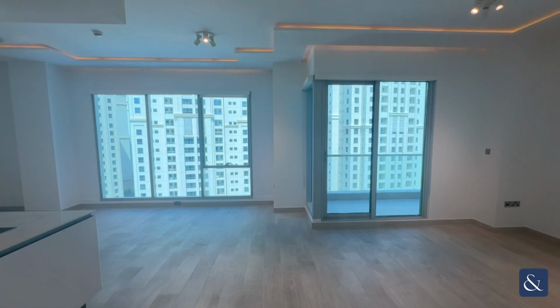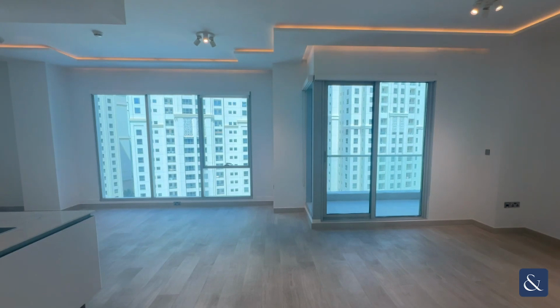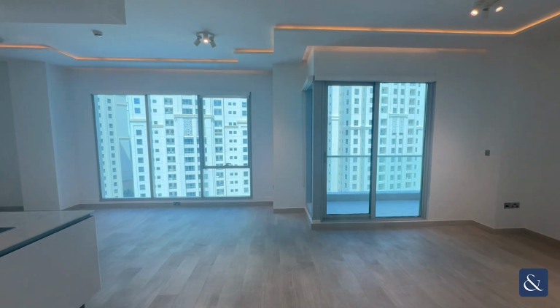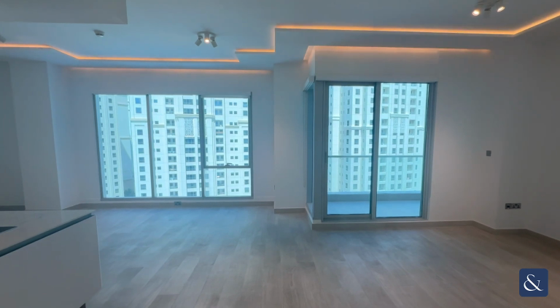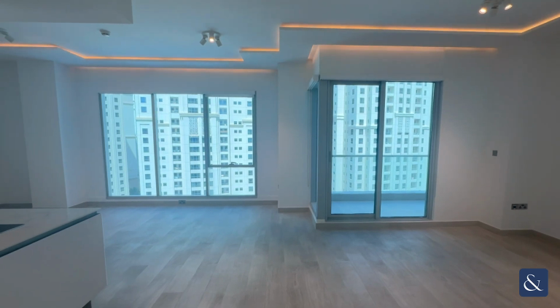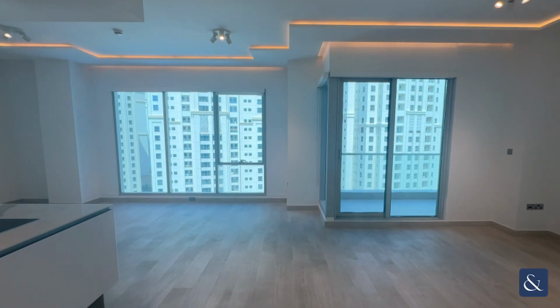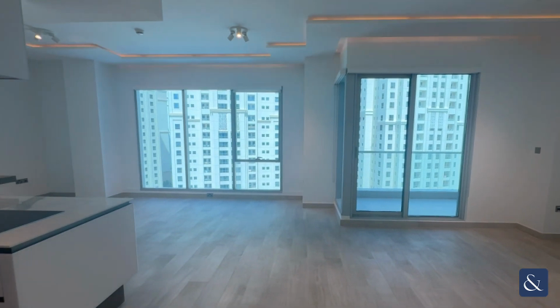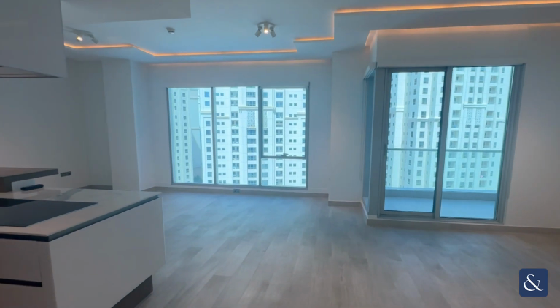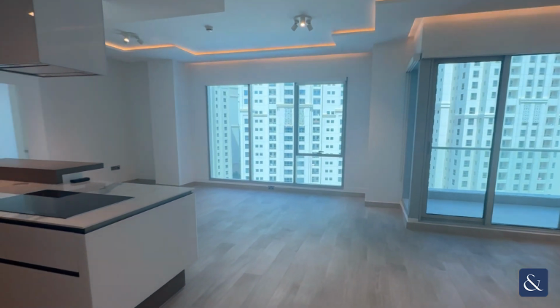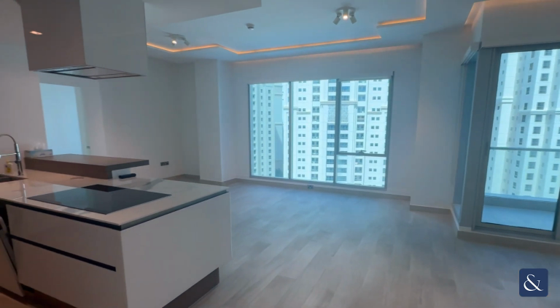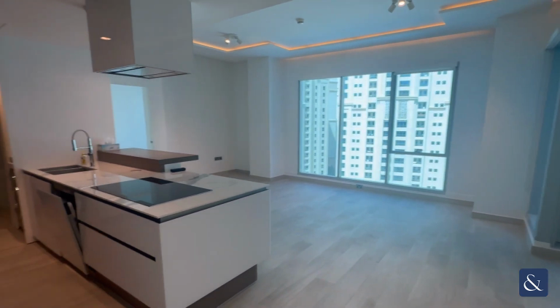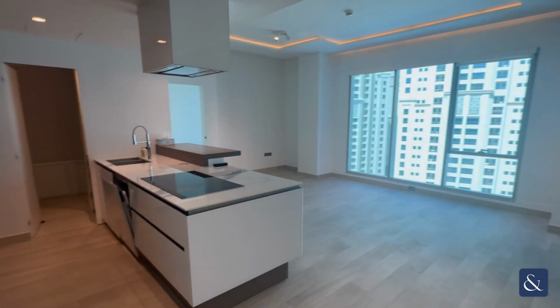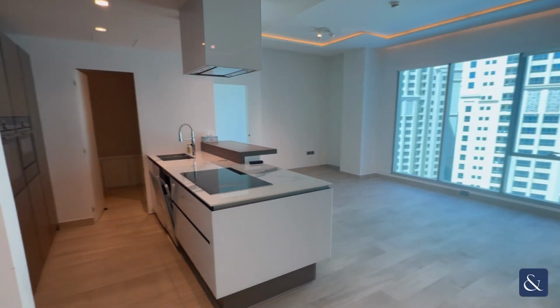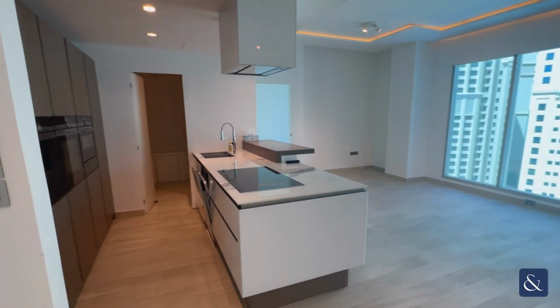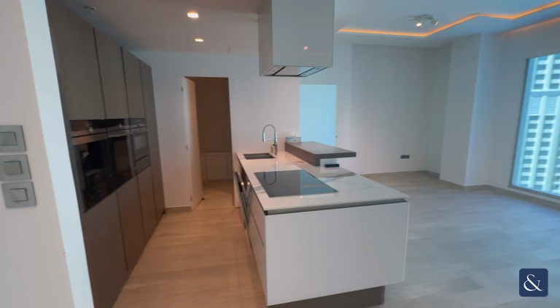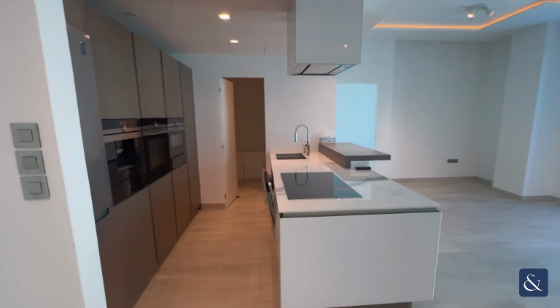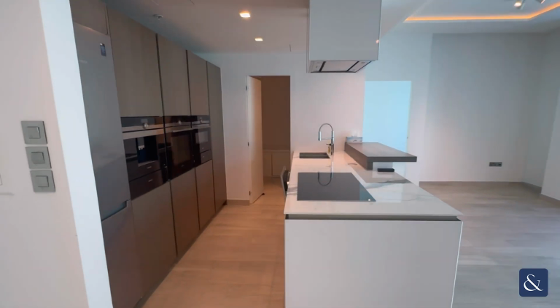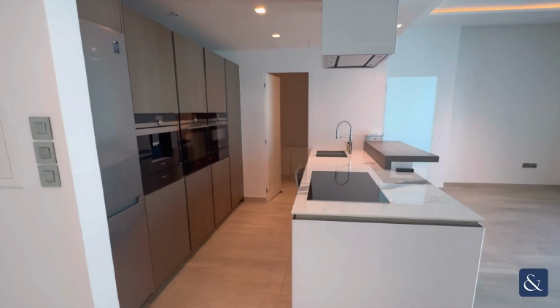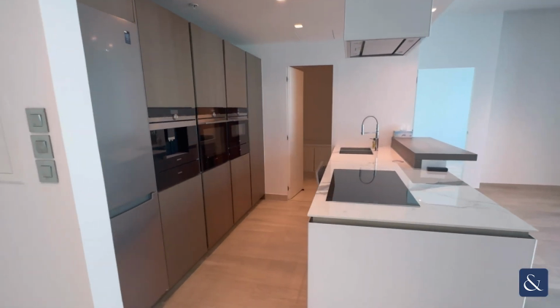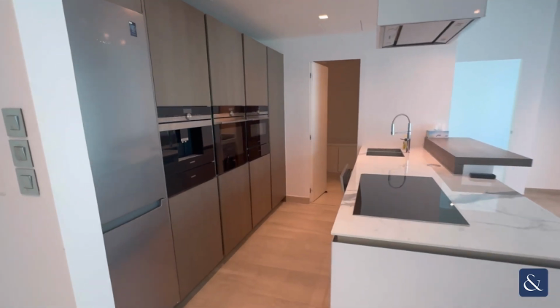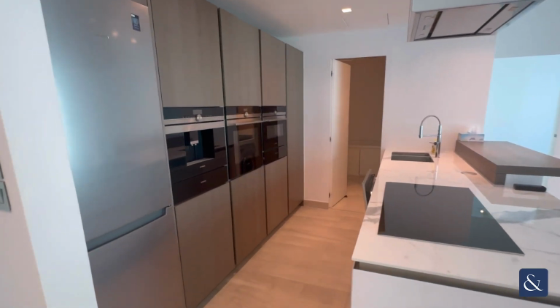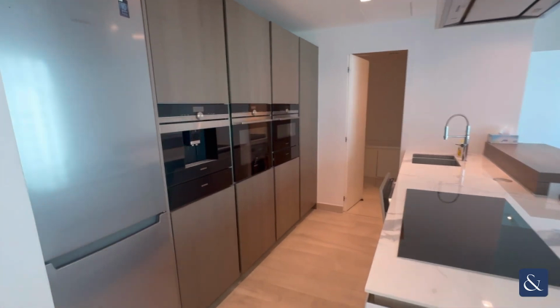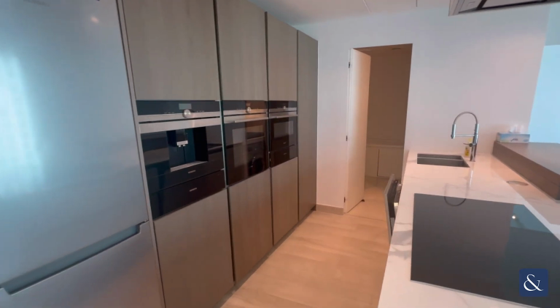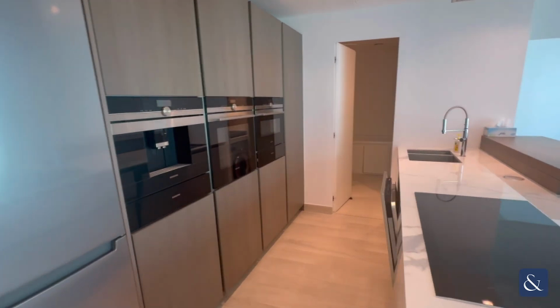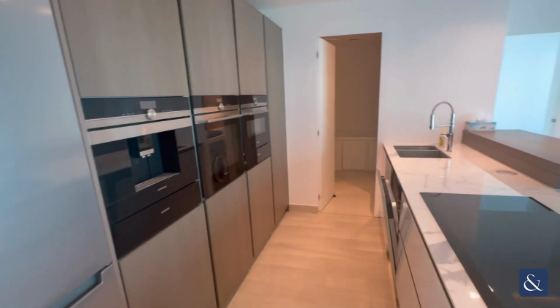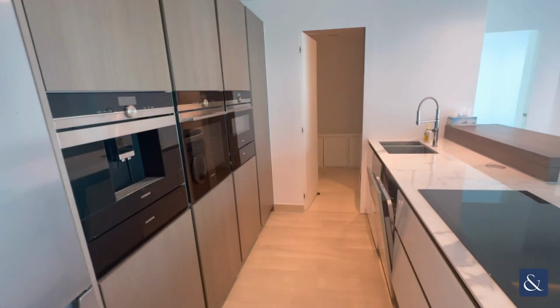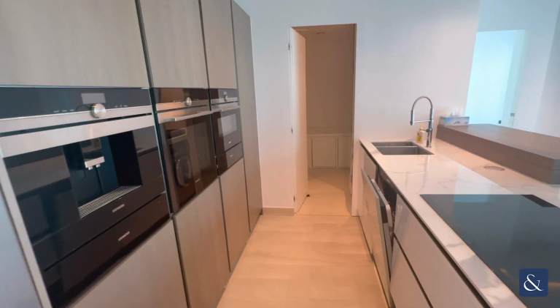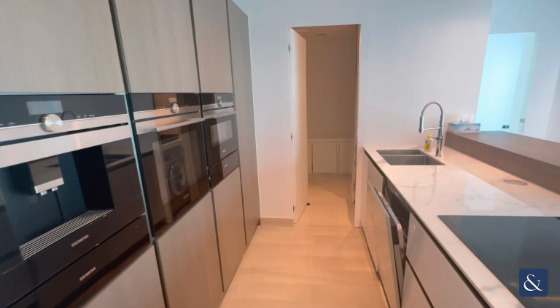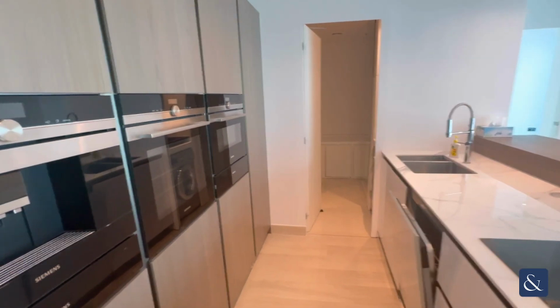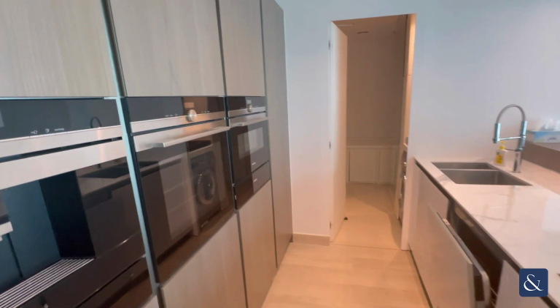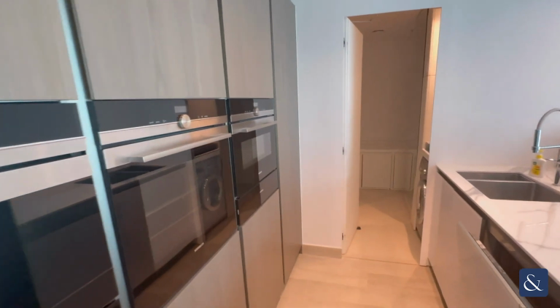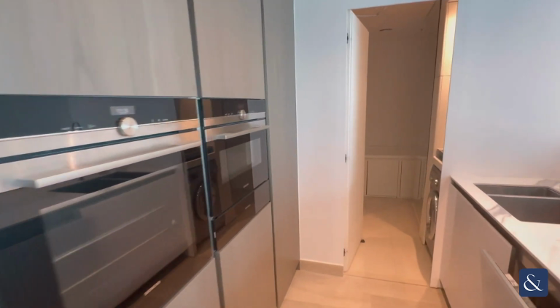Hello, this is Nadine from Allsop and Allsop and welcome to my newly upgraded two-bedroom apartment in Delphine. On the left is the open plan kitchen, which has very high spec appliances.